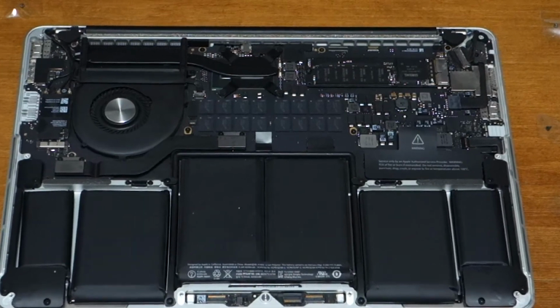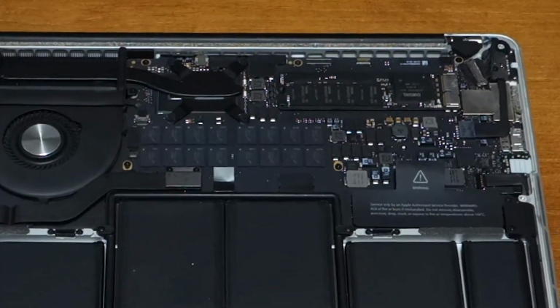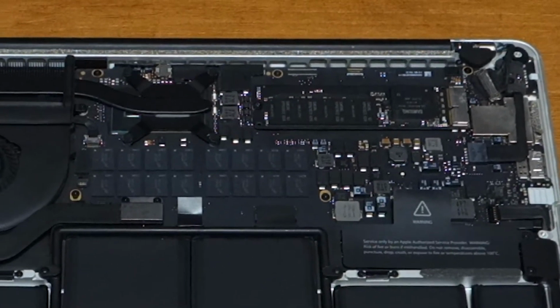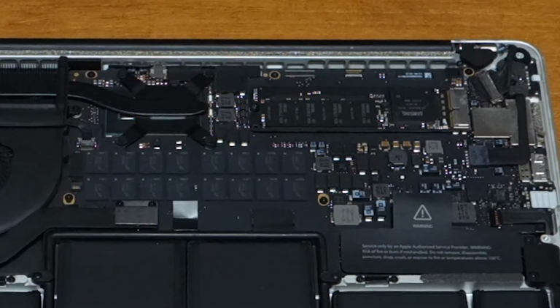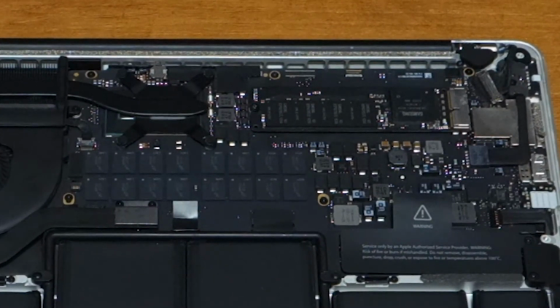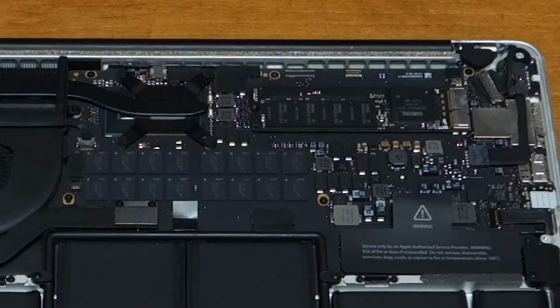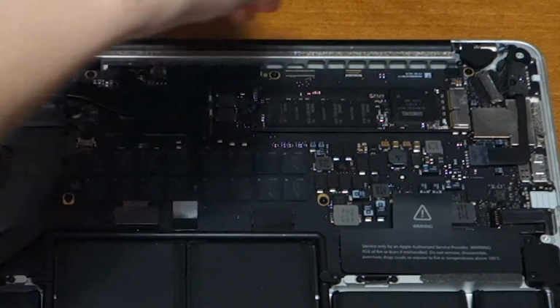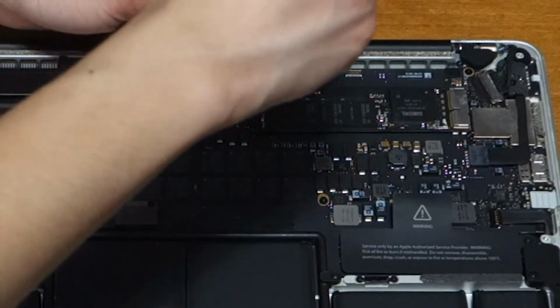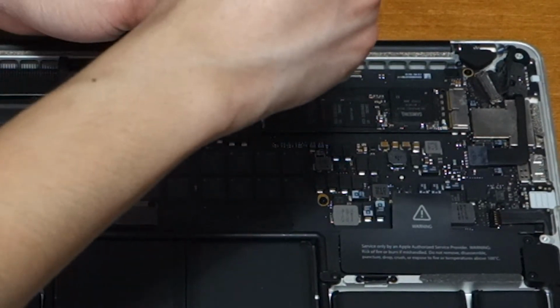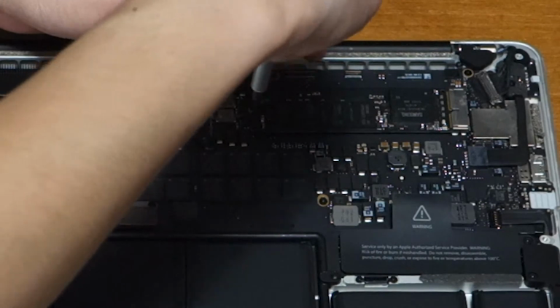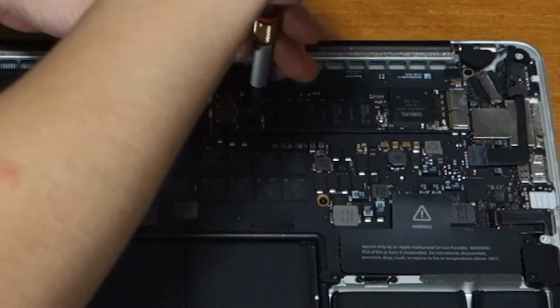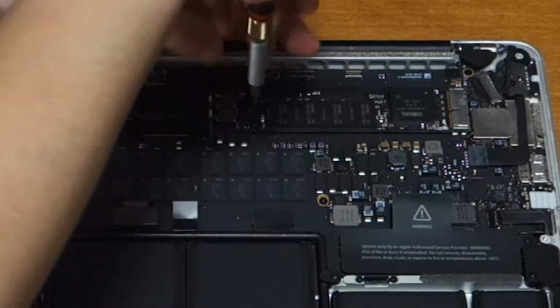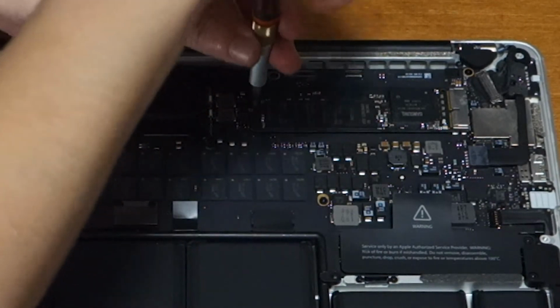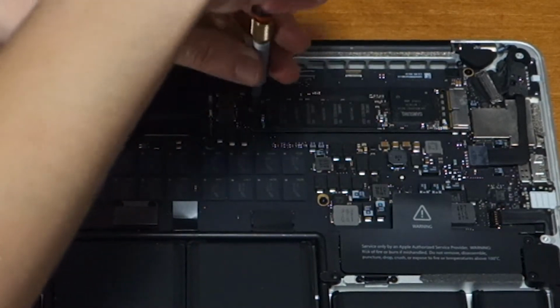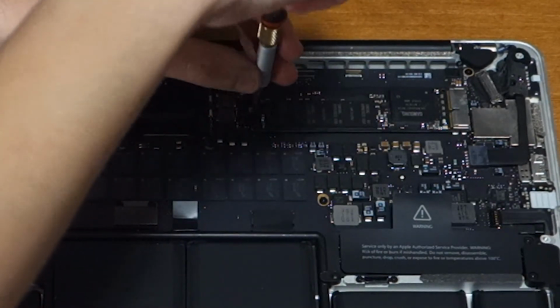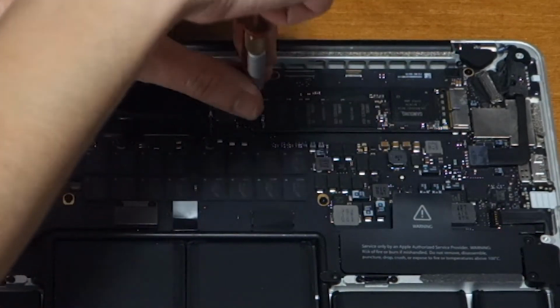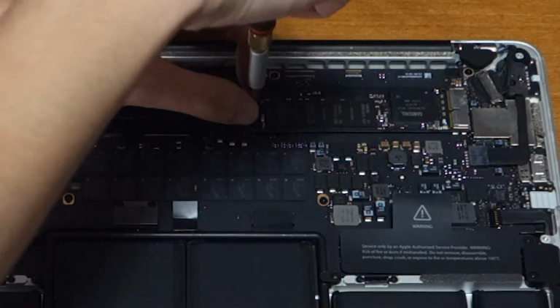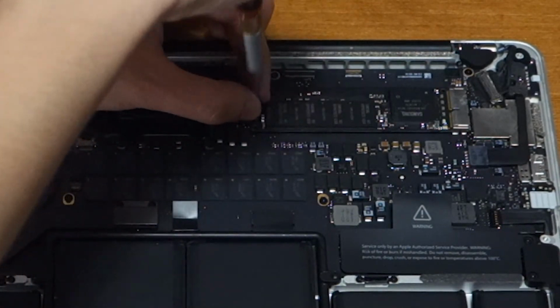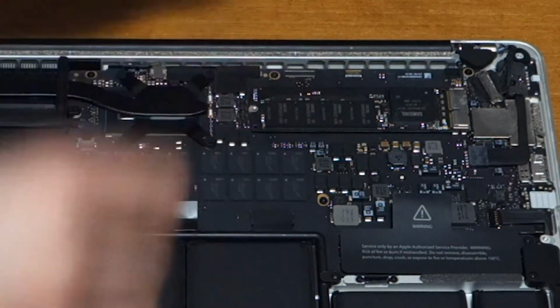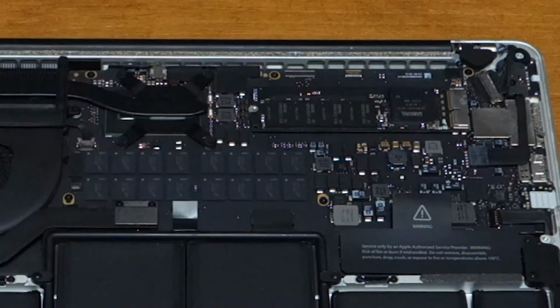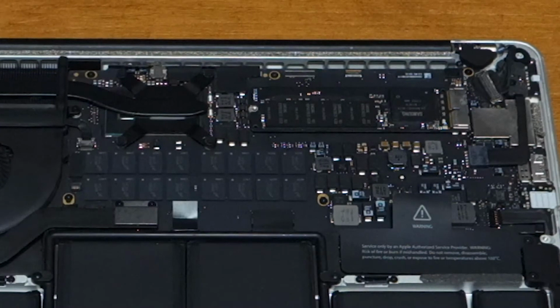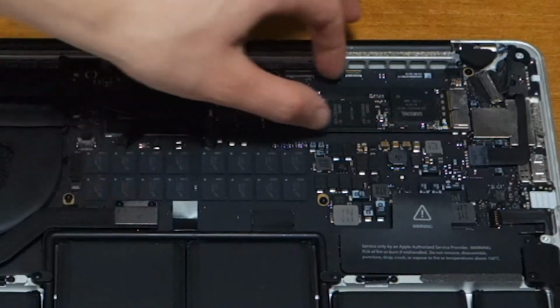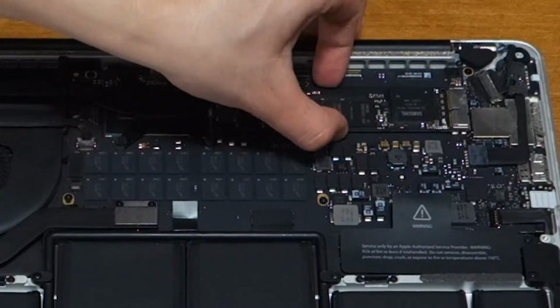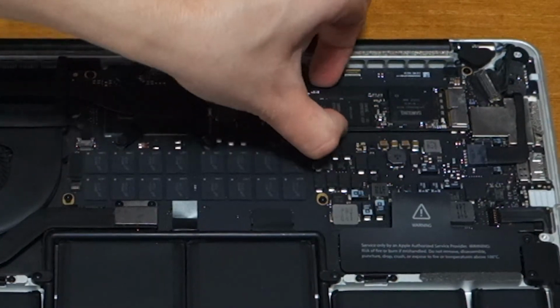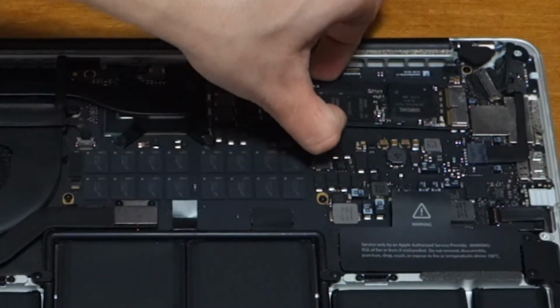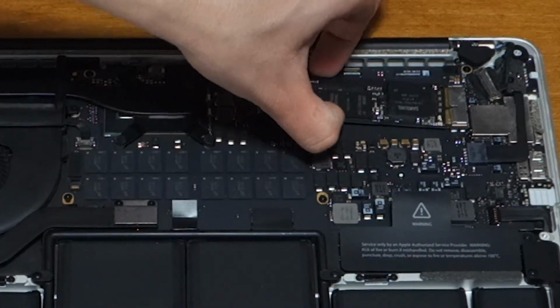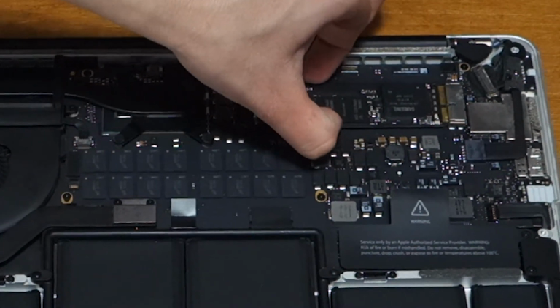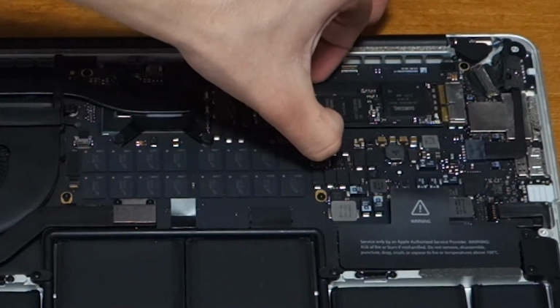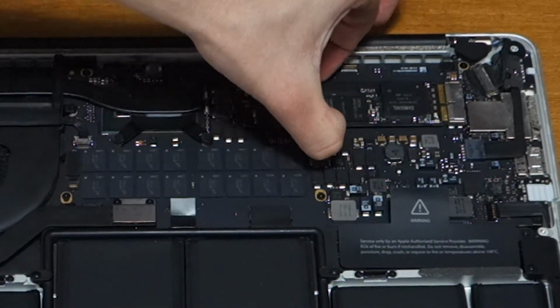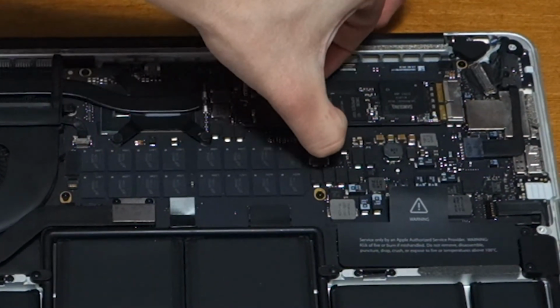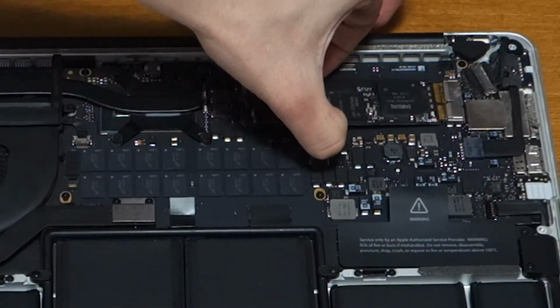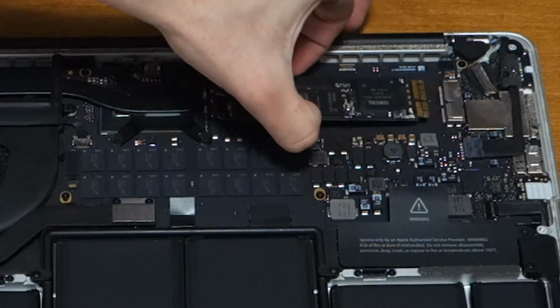At the top right of the logic board, you'll see the solid-state drive. Take a T5 Torx screwdriver and remove the one screw that holds it in place. Slightly lift up the end of the solid-state drive and gently slide it out of its socket.